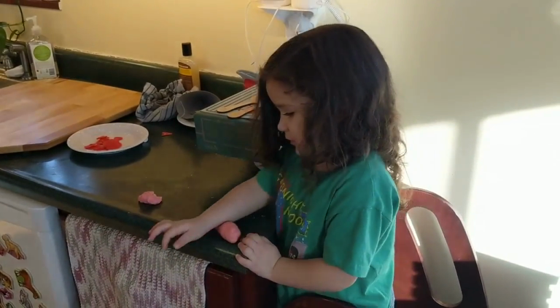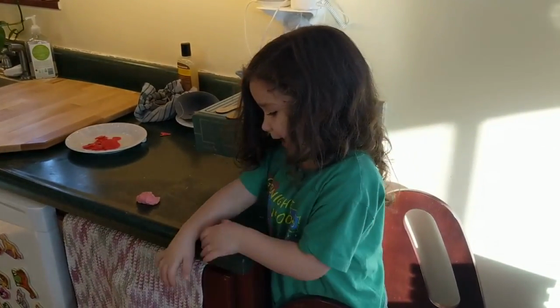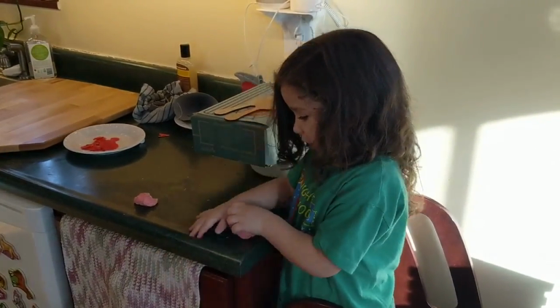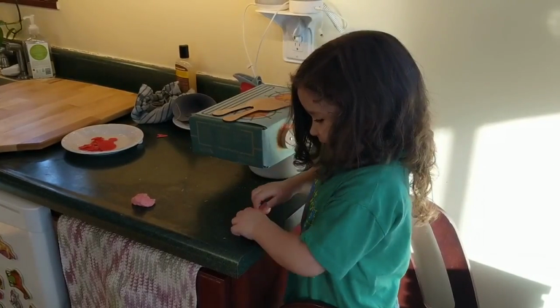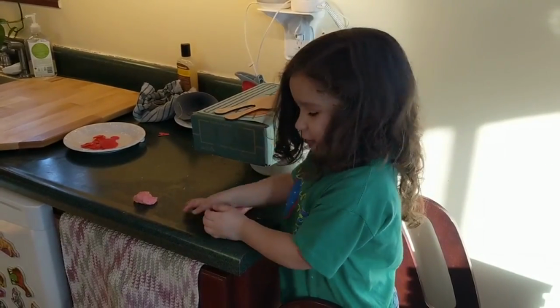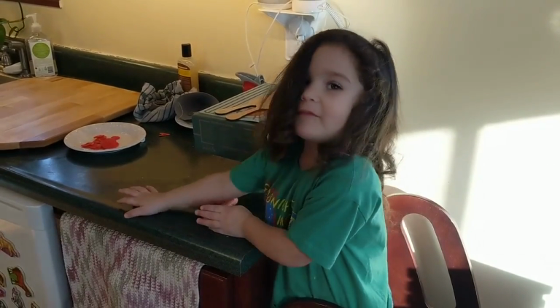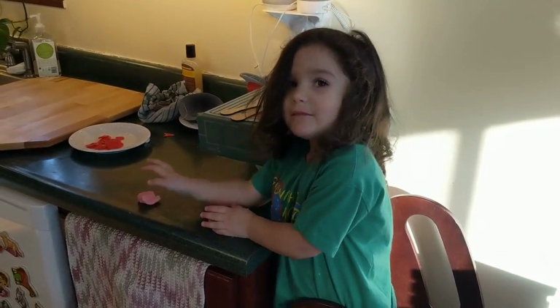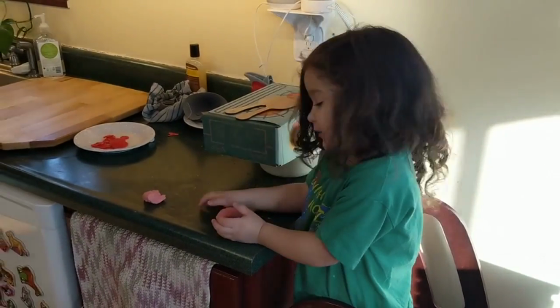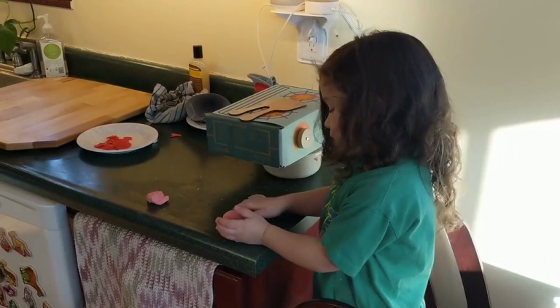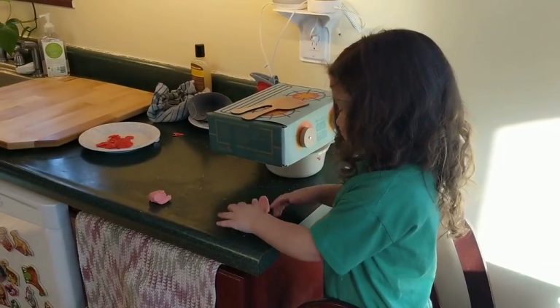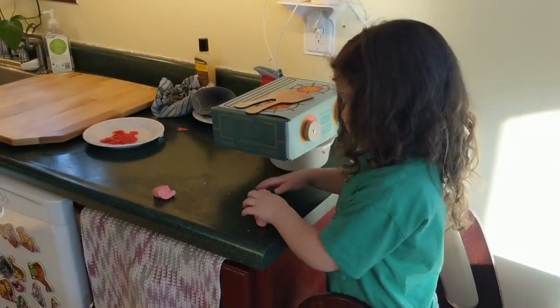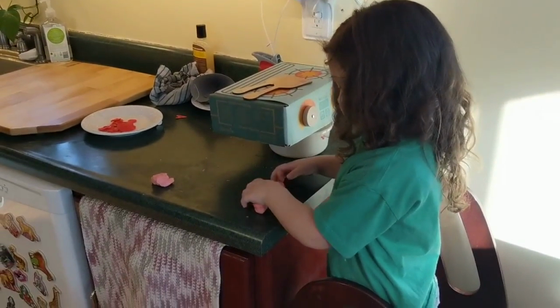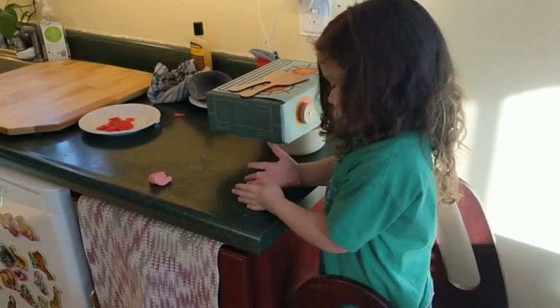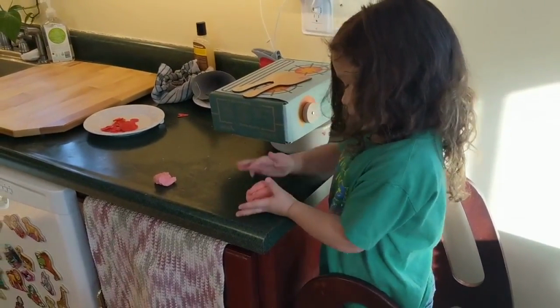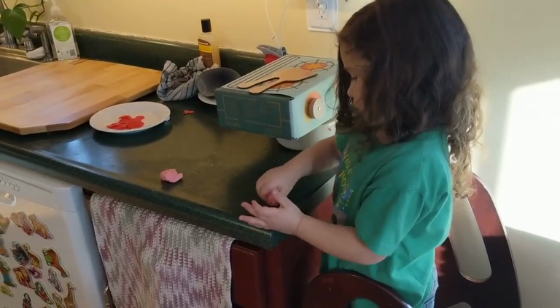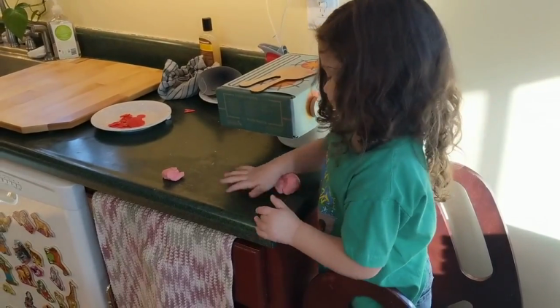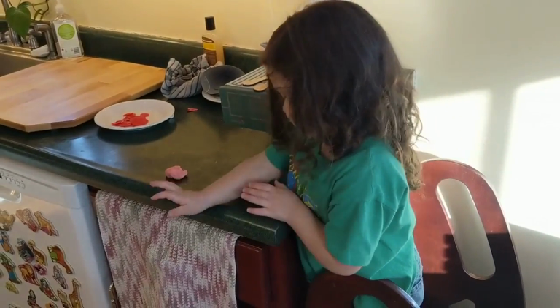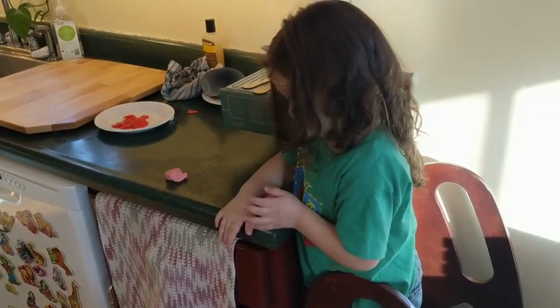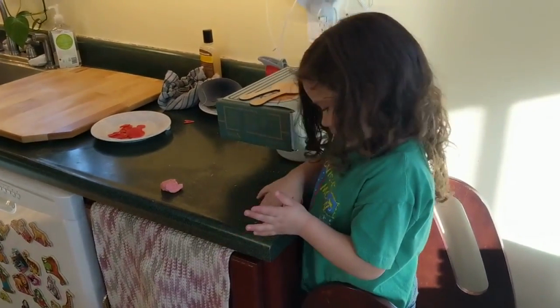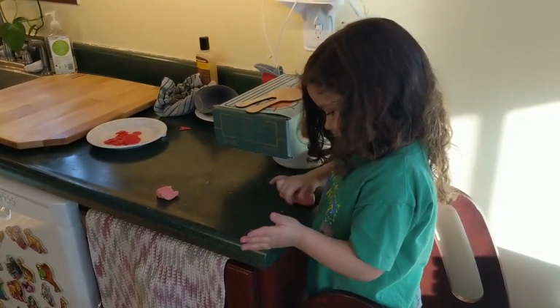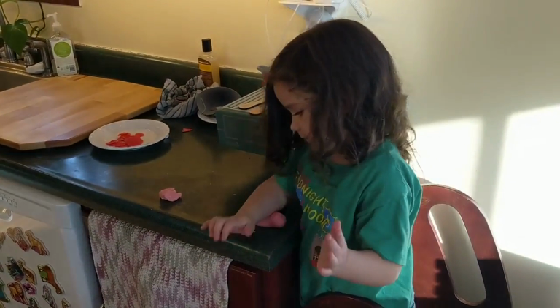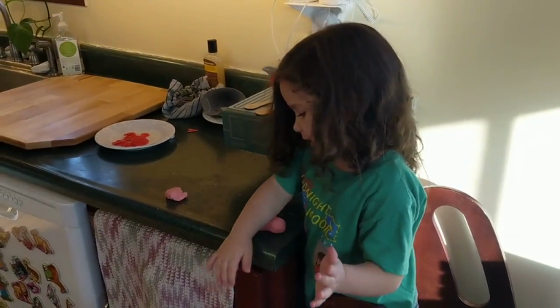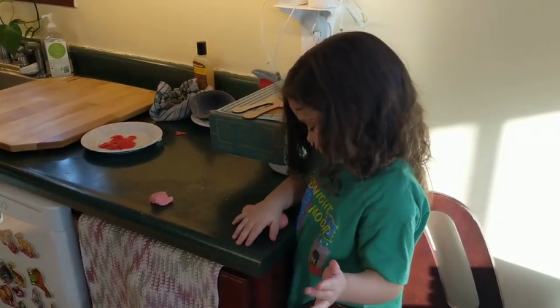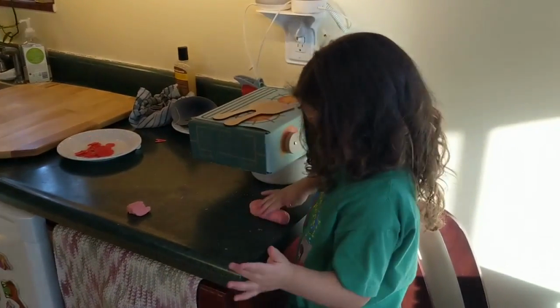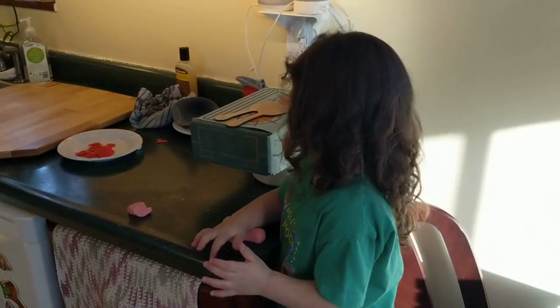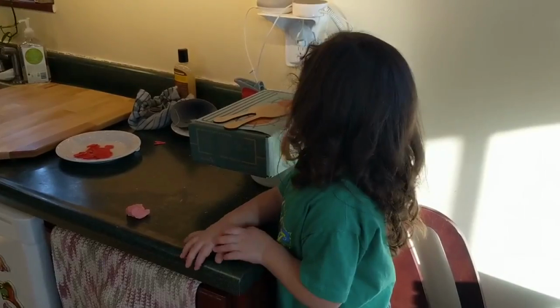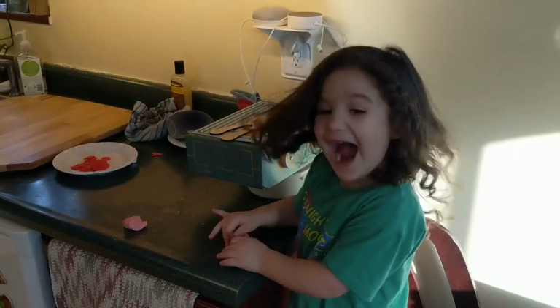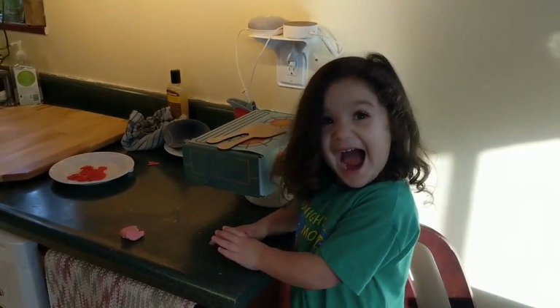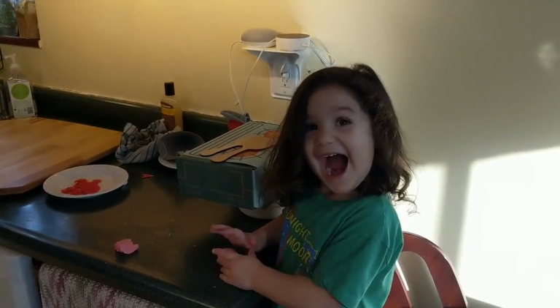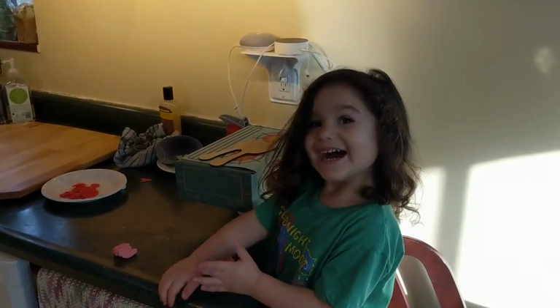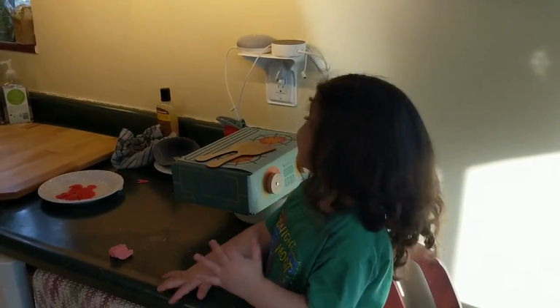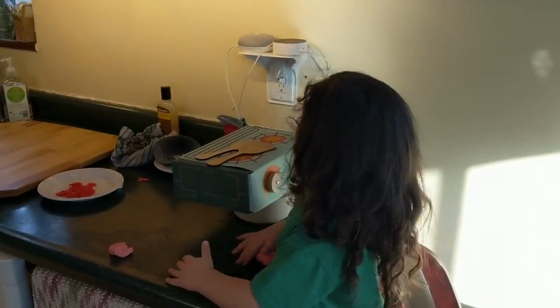I'm making cookie dough. You are. Oh, that's cookie dough? That's not bacon? No. Got it. Cookie dough. Mmm. Are they strawberry cookies? Yeah. Oh, I love it. Google, stop!